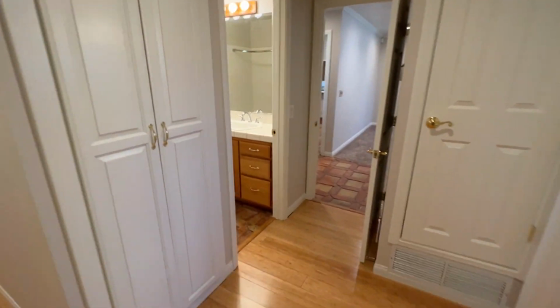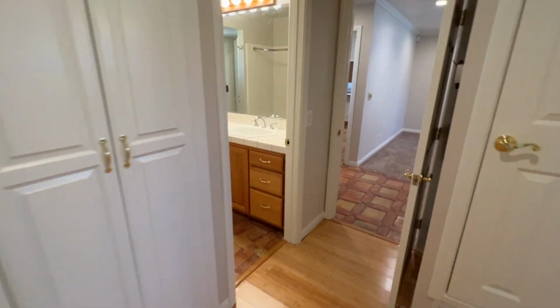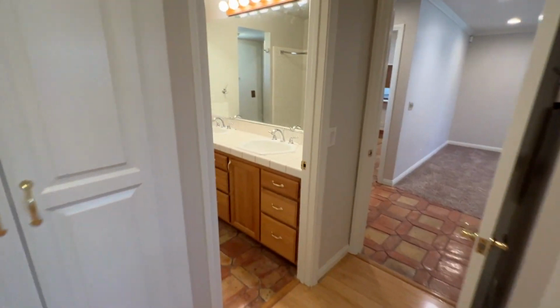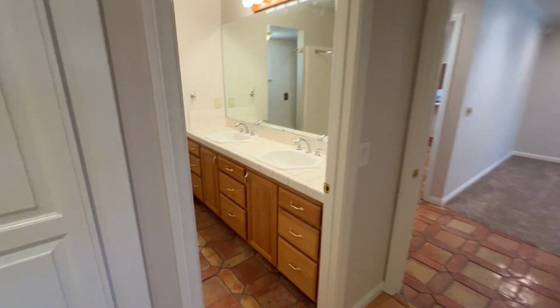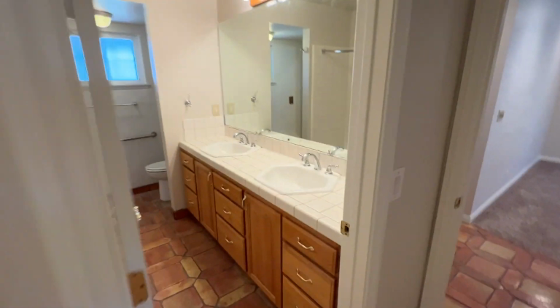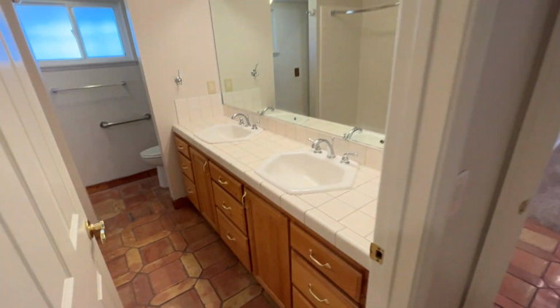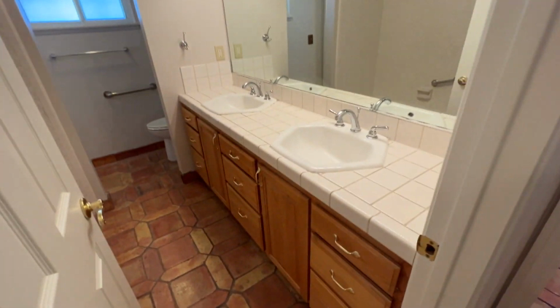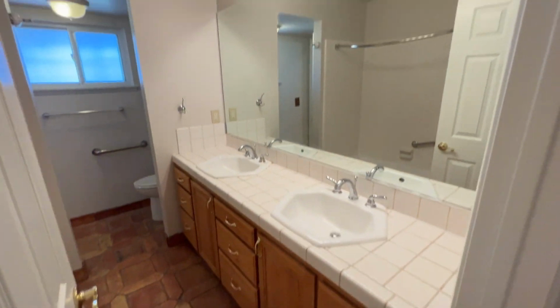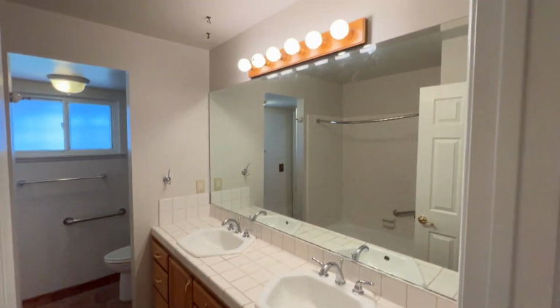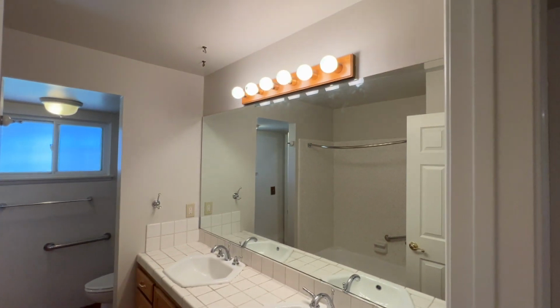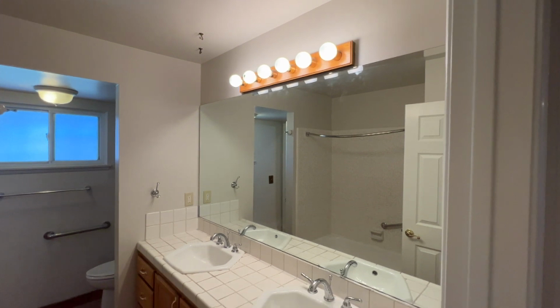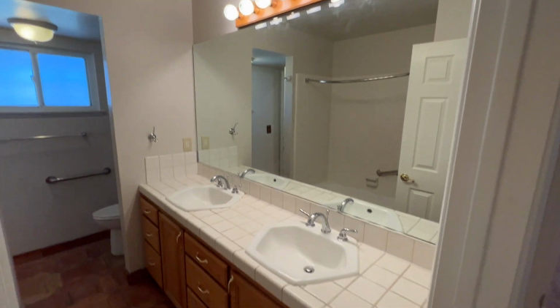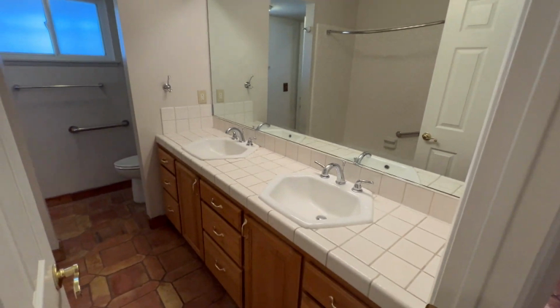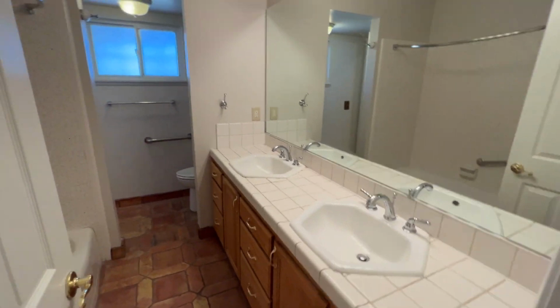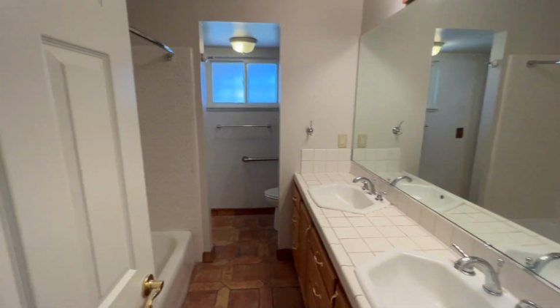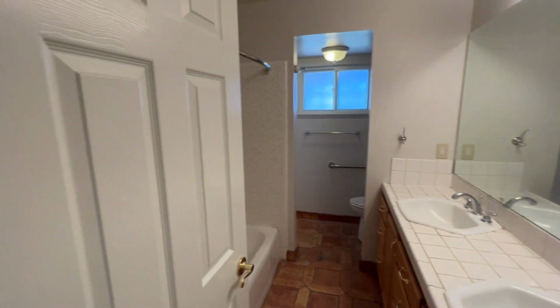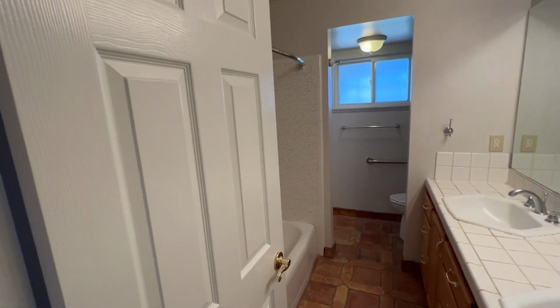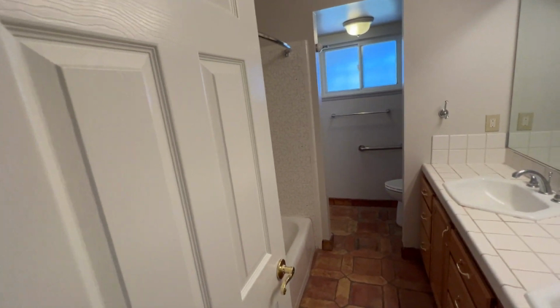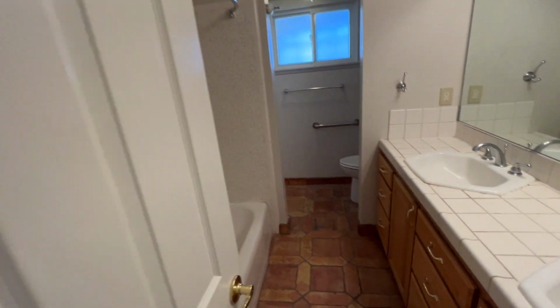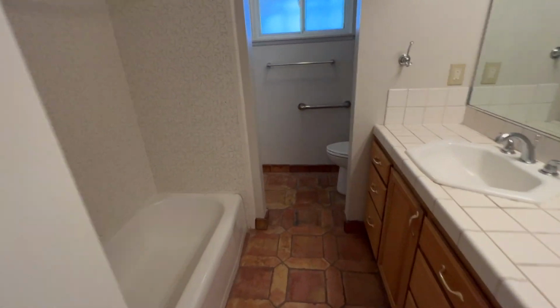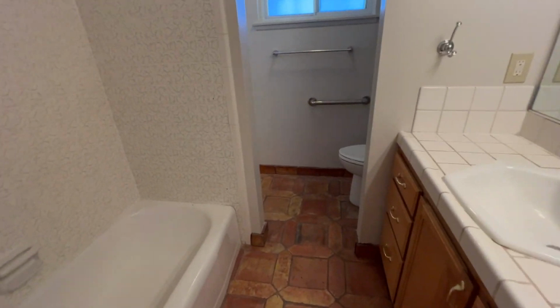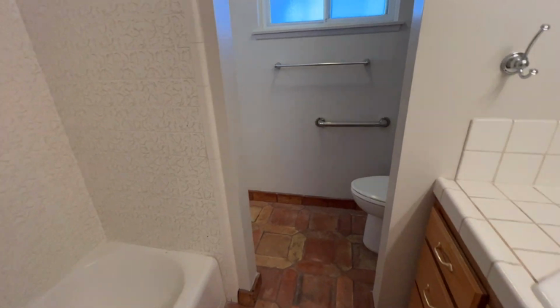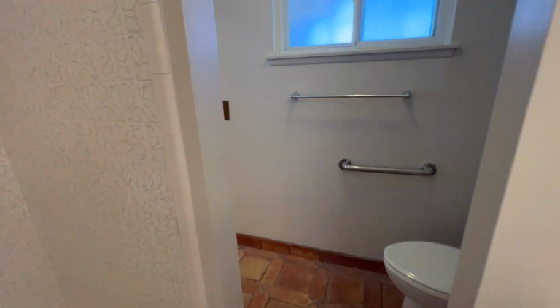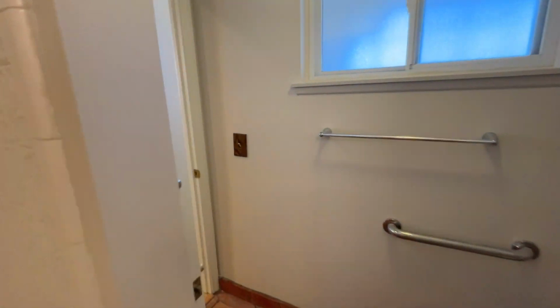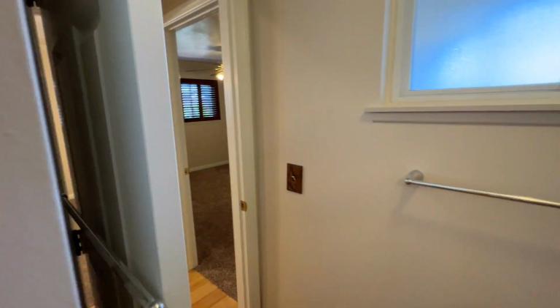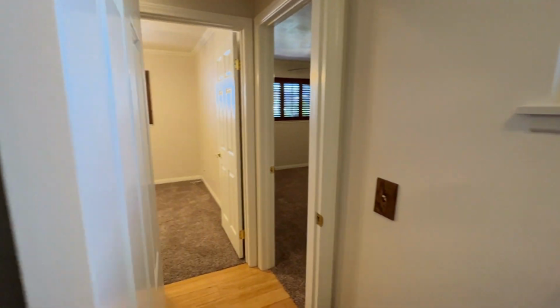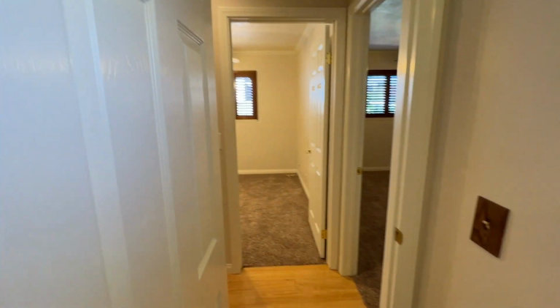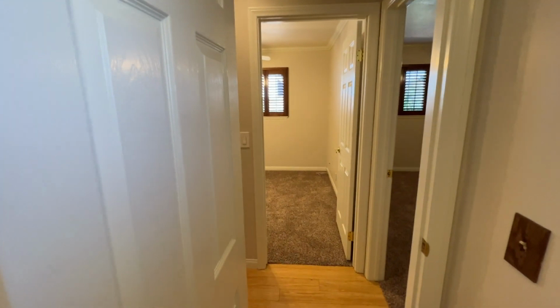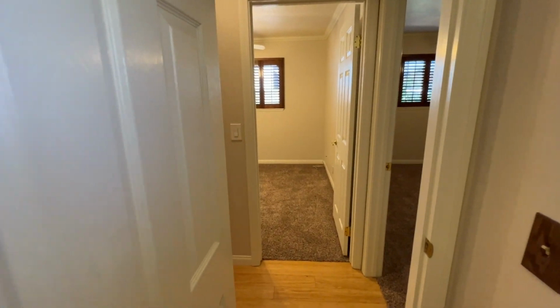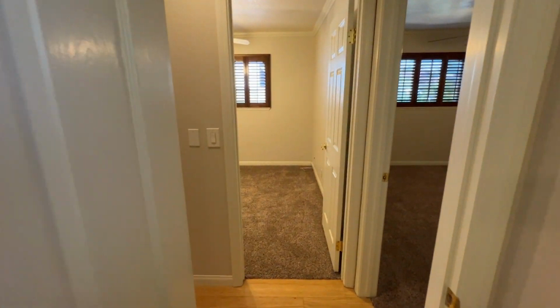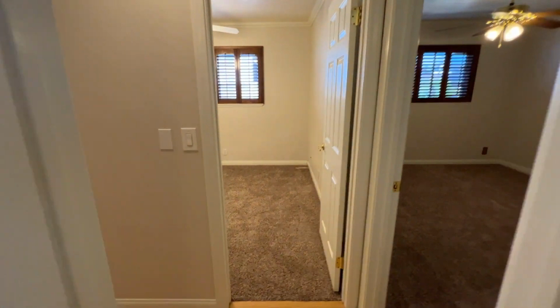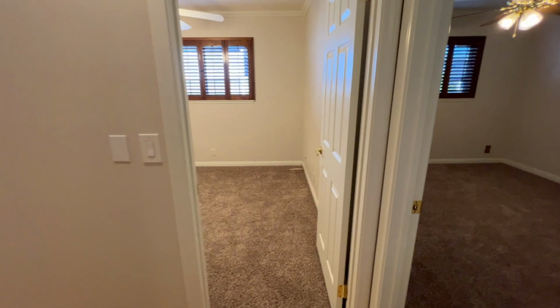Here is the second bedroom. You can see the large dual vanity with plenty of lighting, and the shower on the other side. It also has dual access for the bedrooms over here.